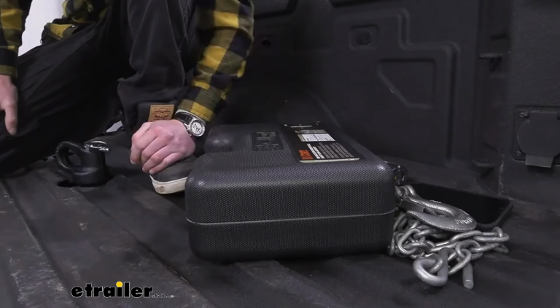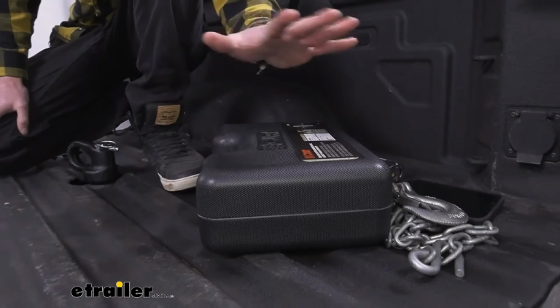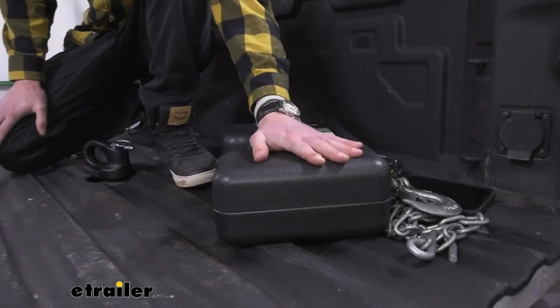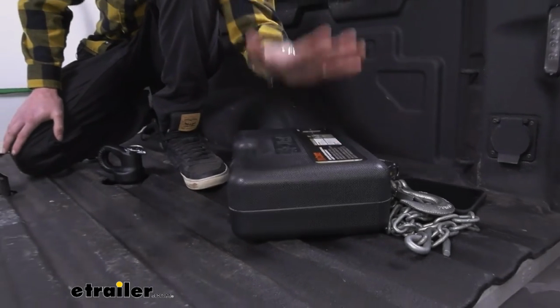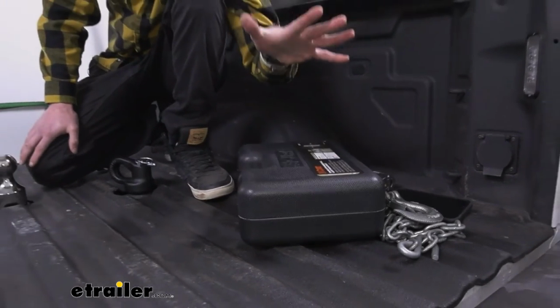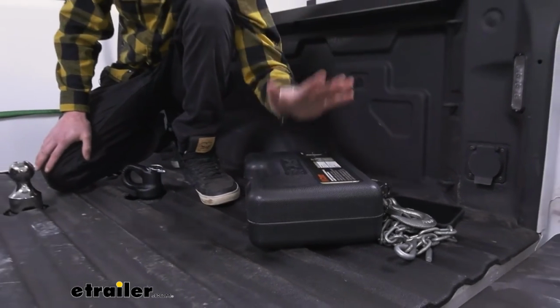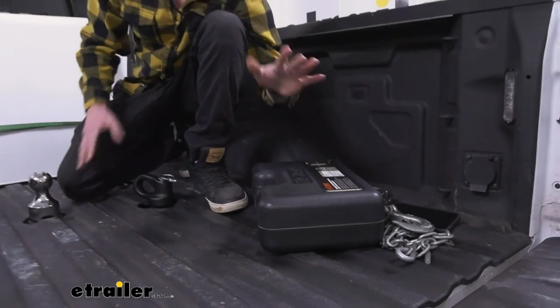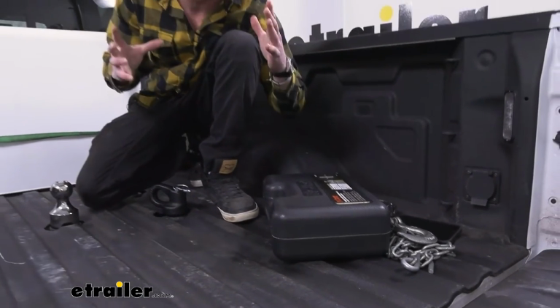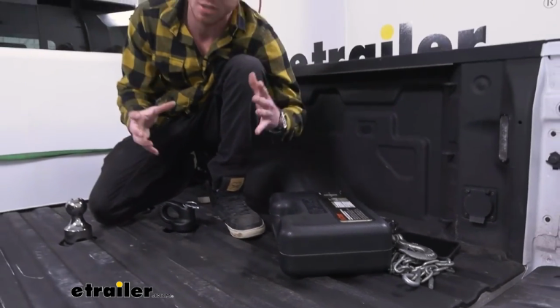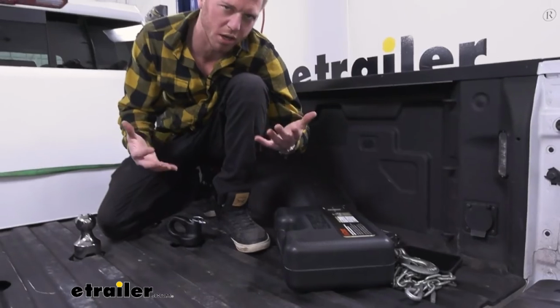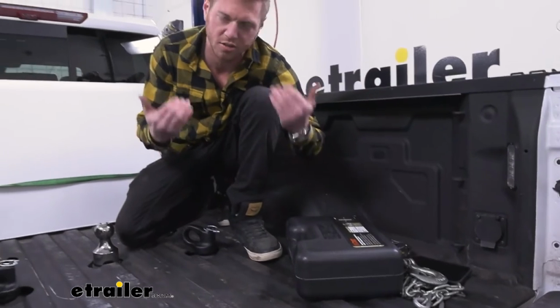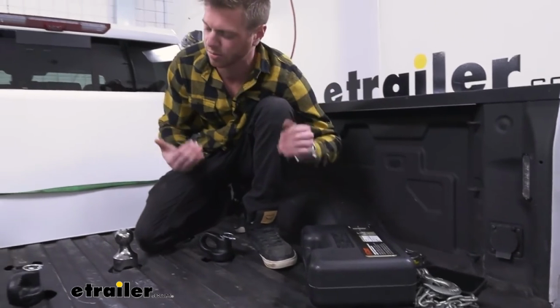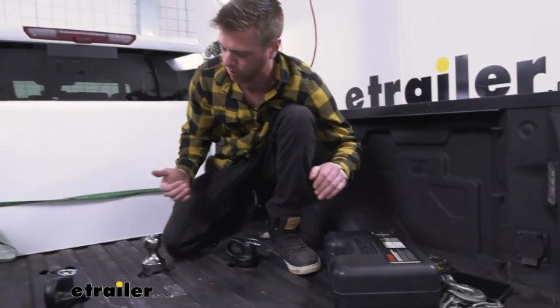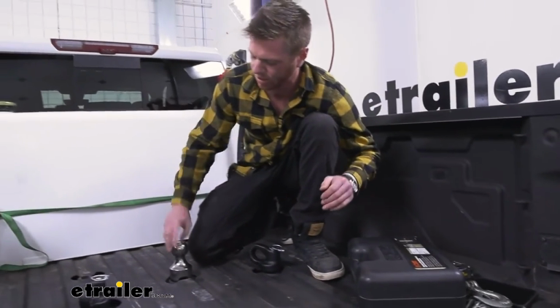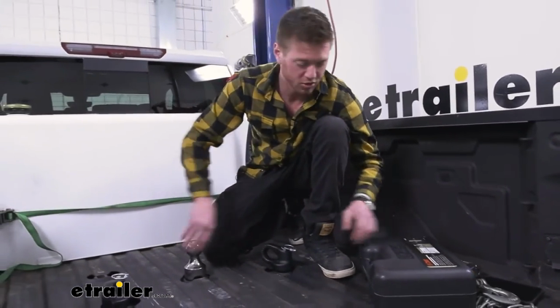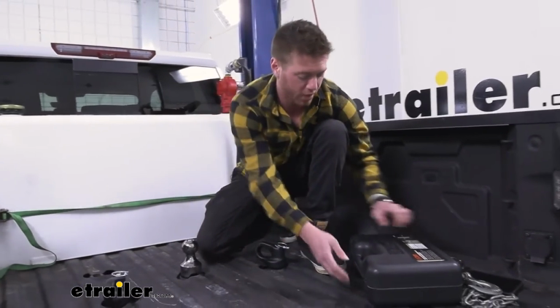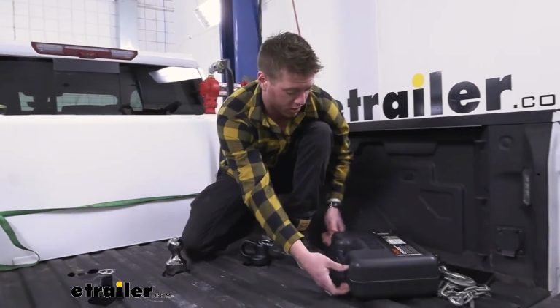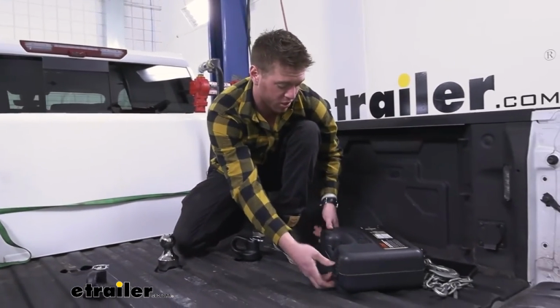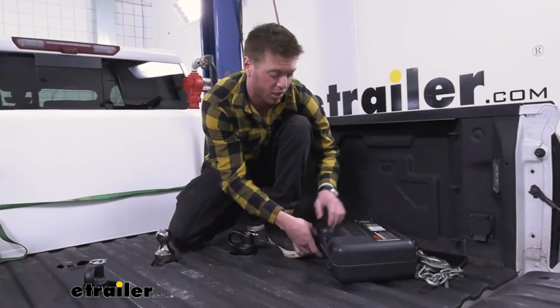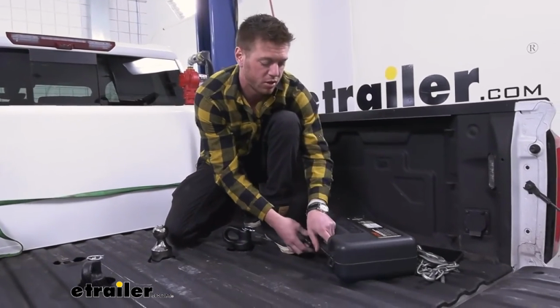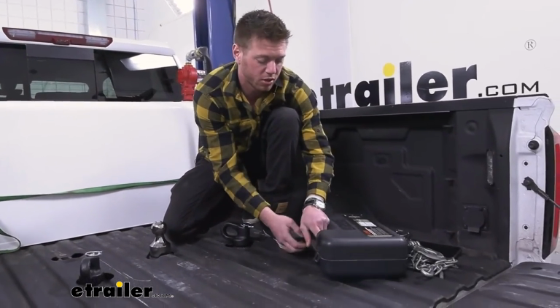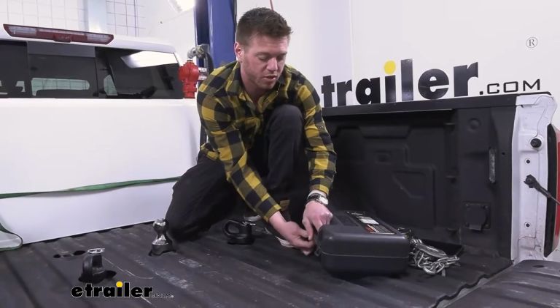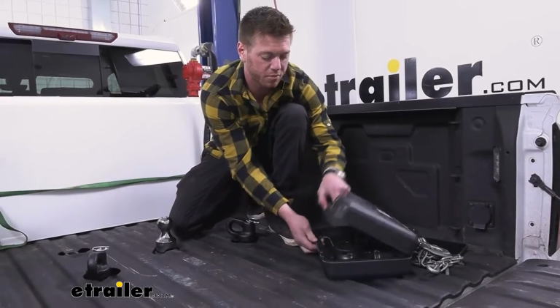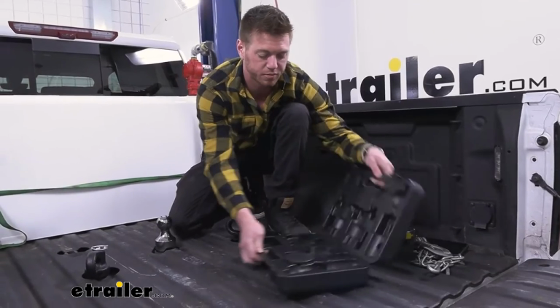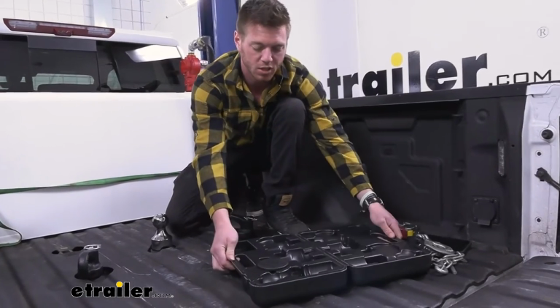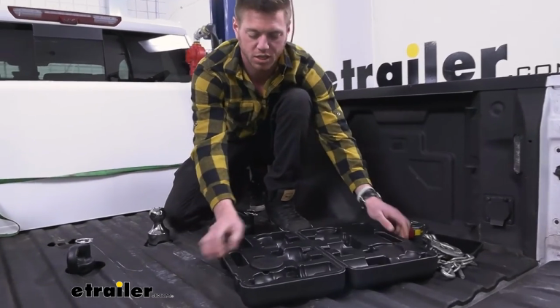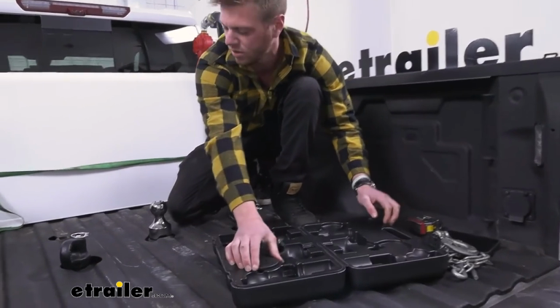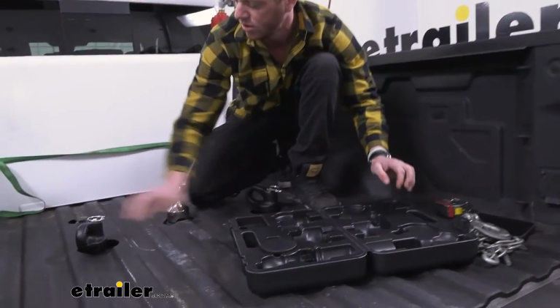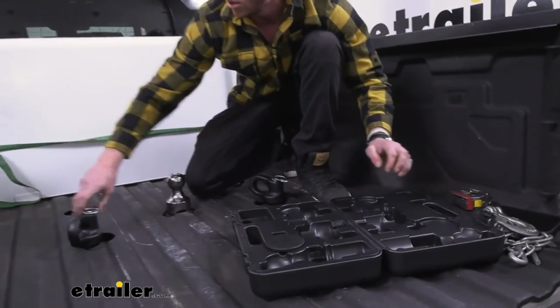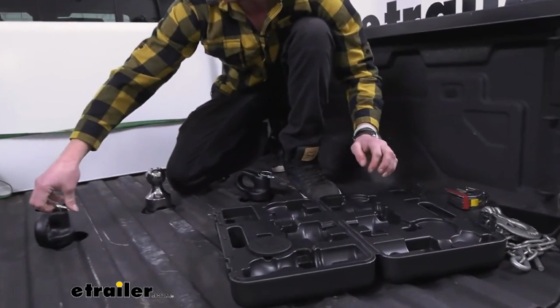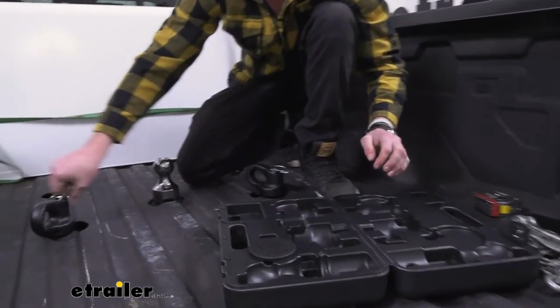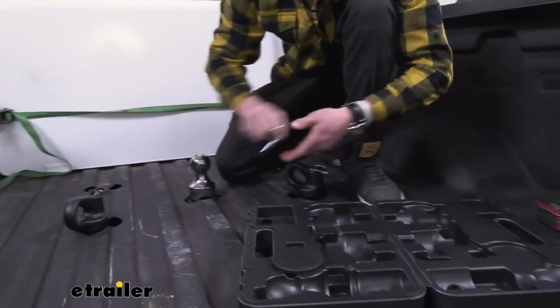I always like having cases because they keep things organized — that's something I really like. We have plenty of room in here as well, so we can open this up just like this and take all of our stuff out.